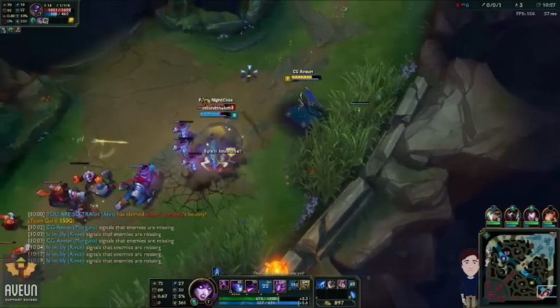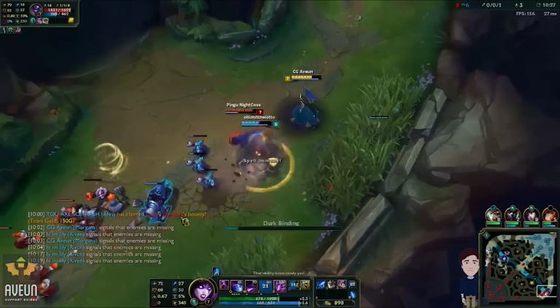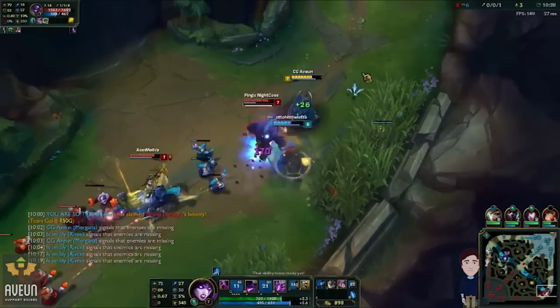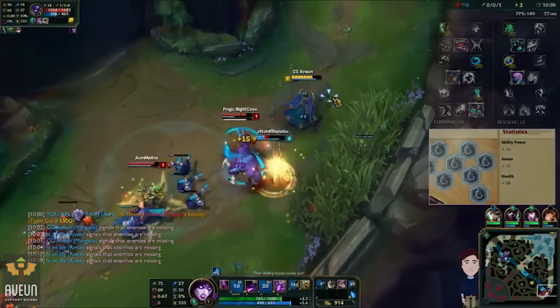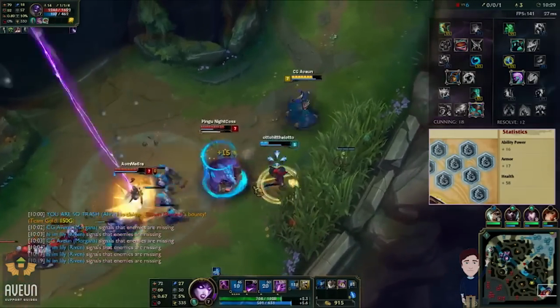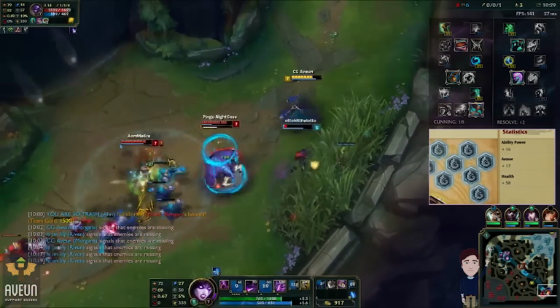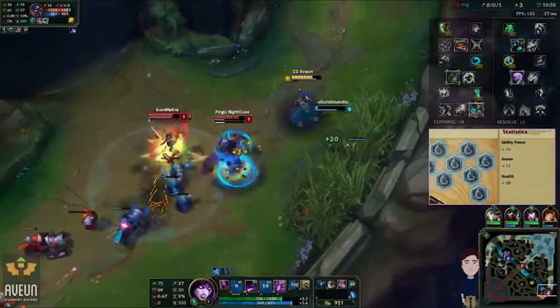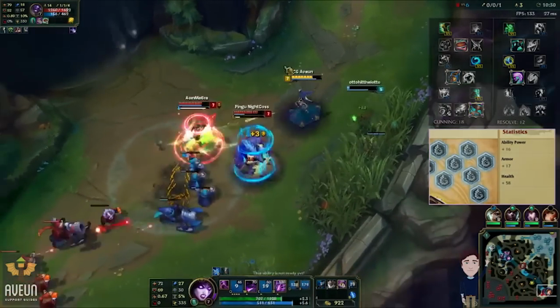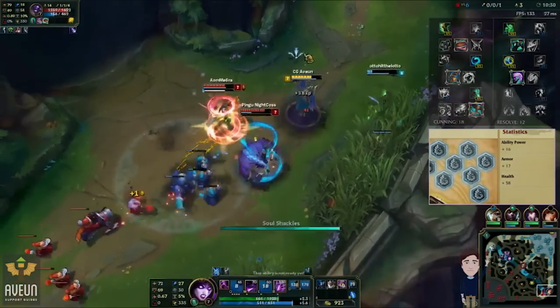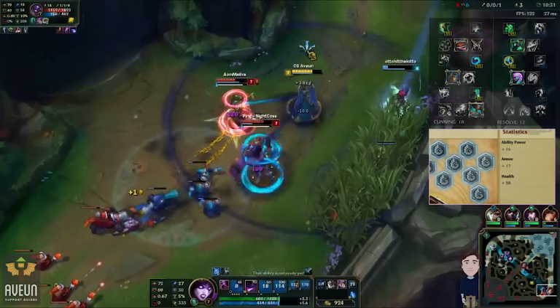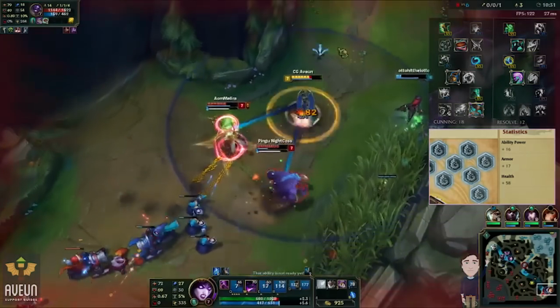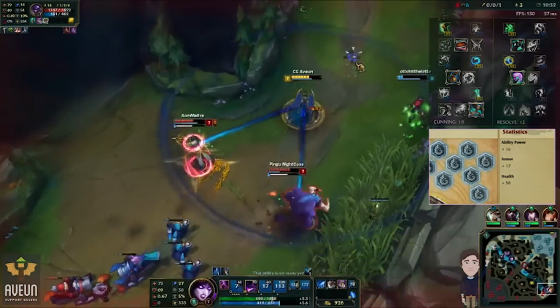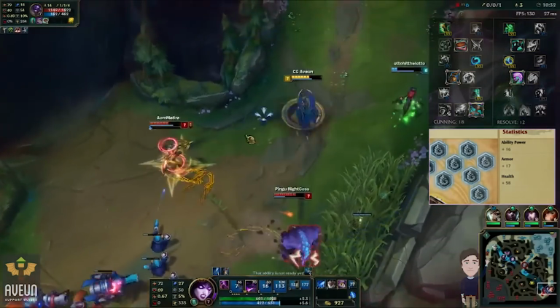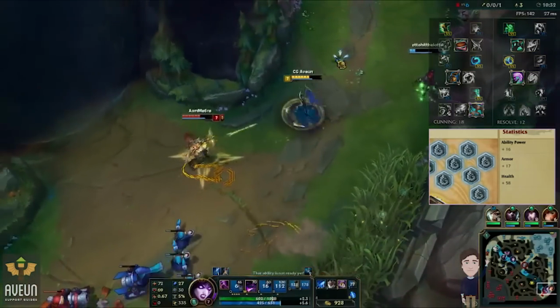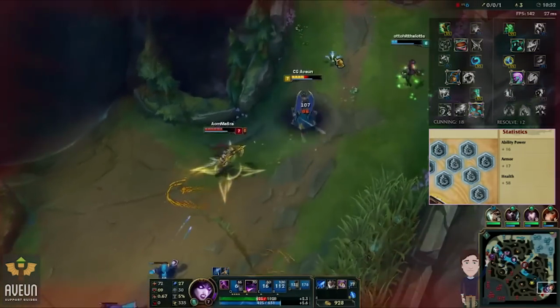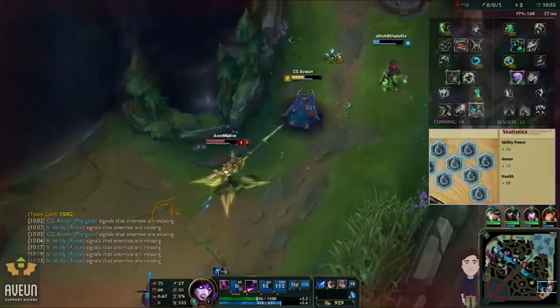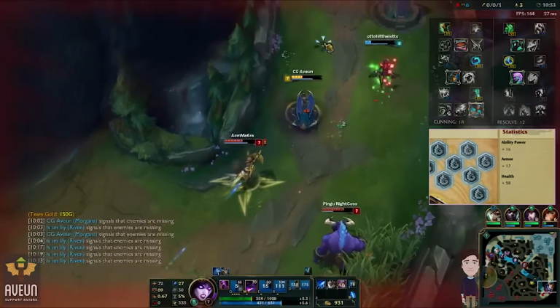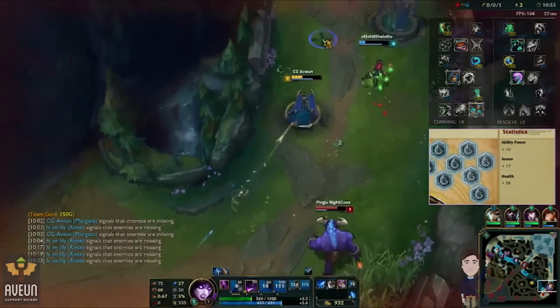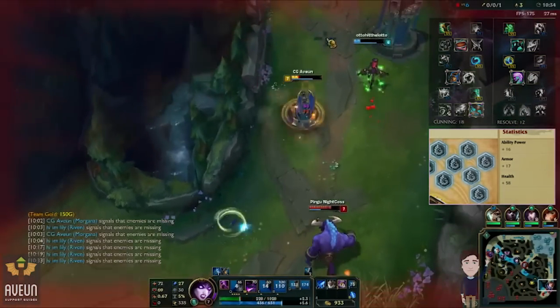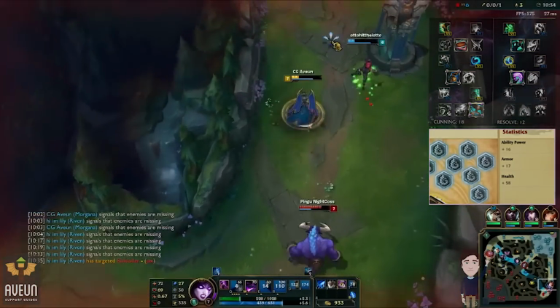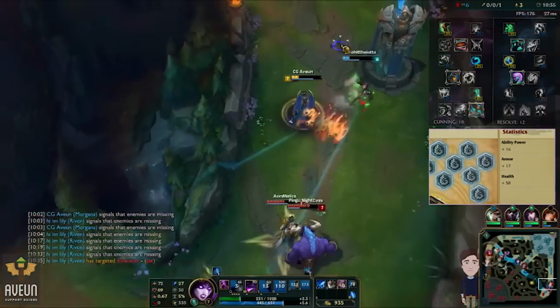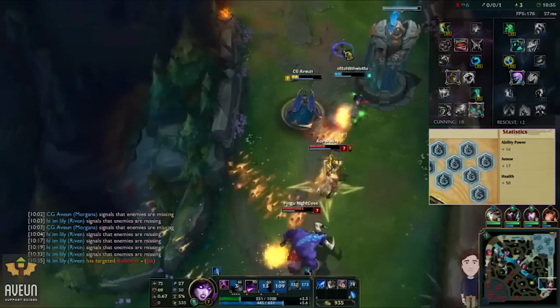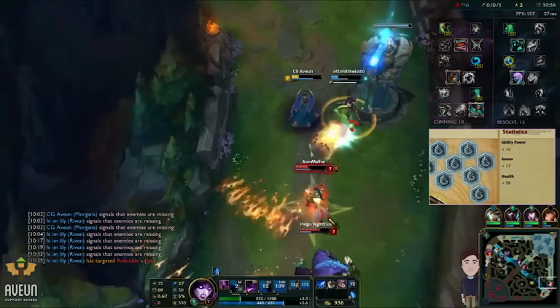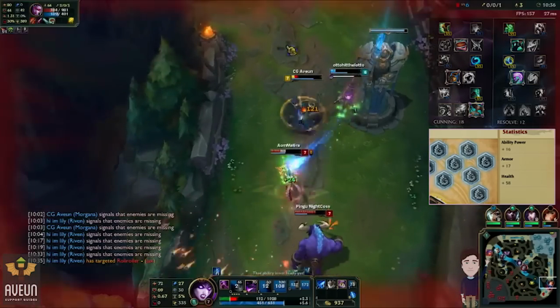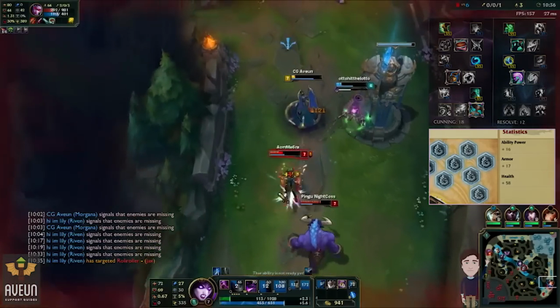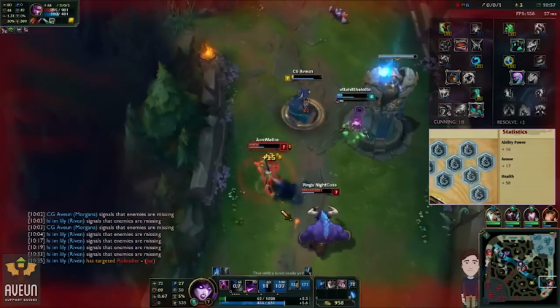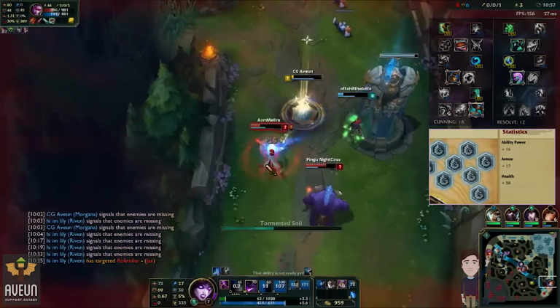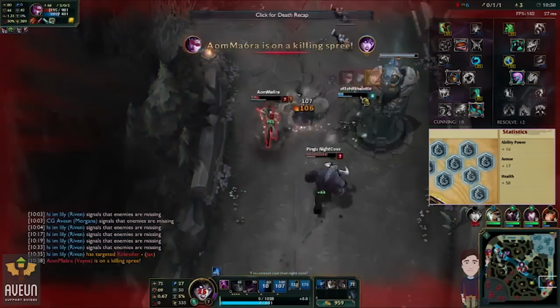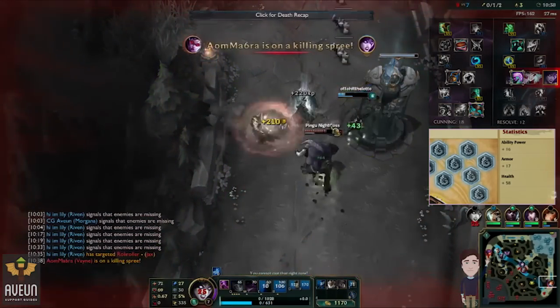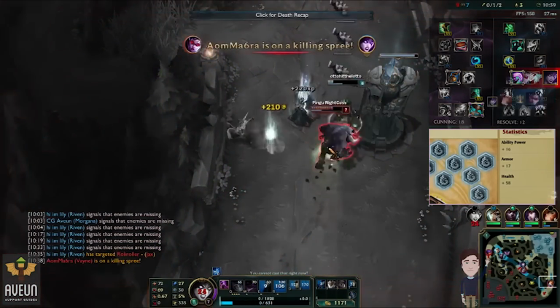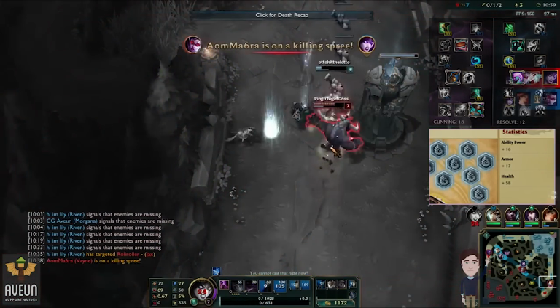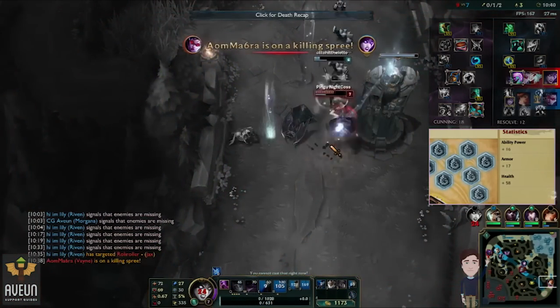These masteries allow me to position and engage throughout my ultimate and sustain in the laning phase in combination with the spell vamp on my passive. They also boost my general support utilities for more gold income, potion use and shield strength.